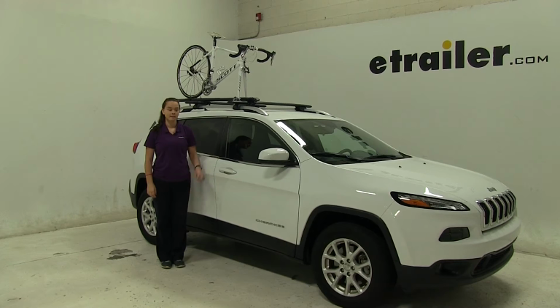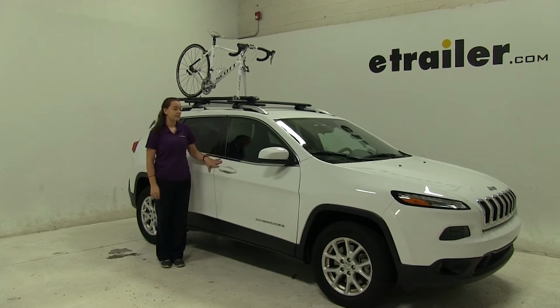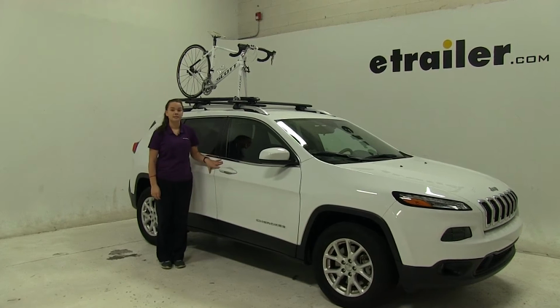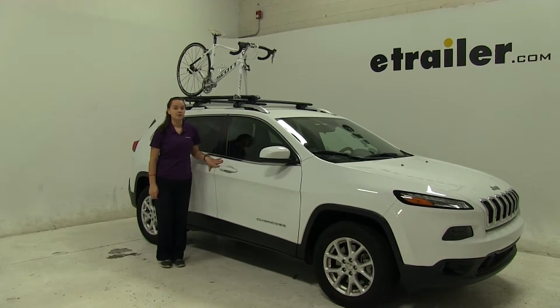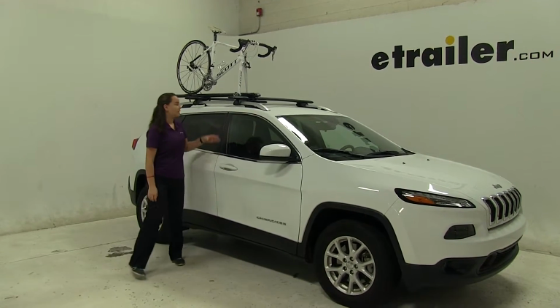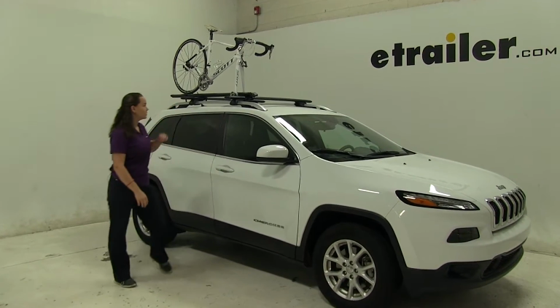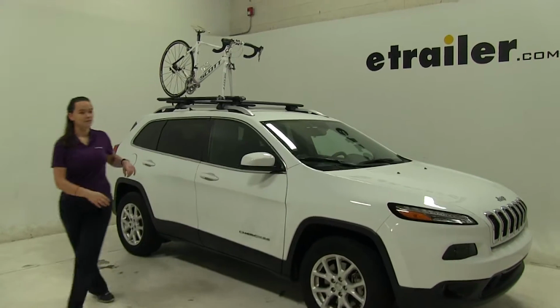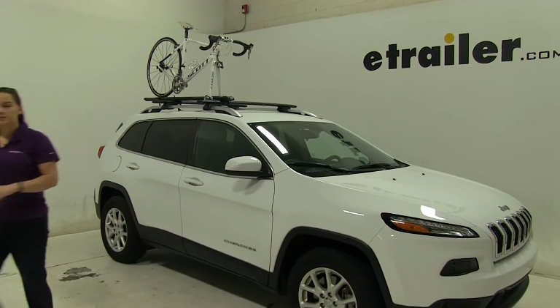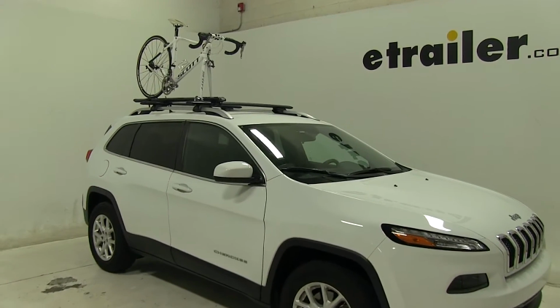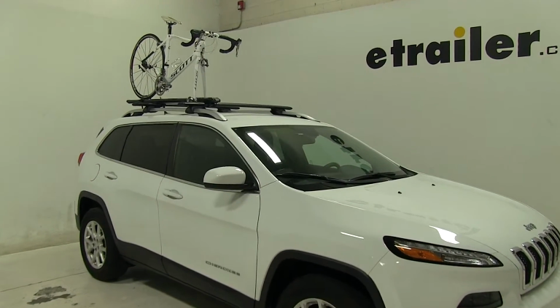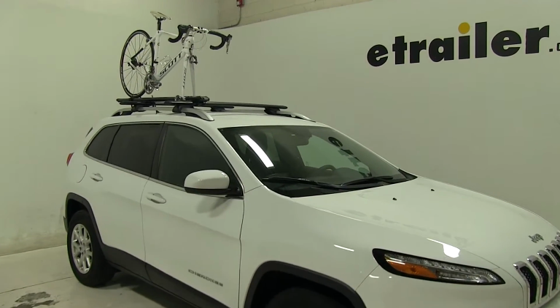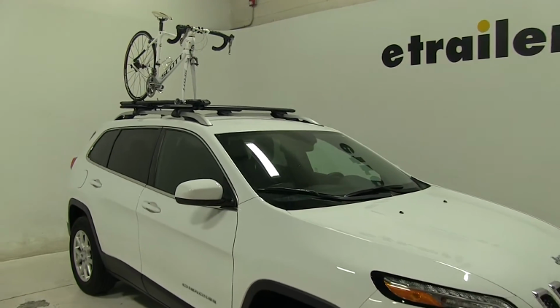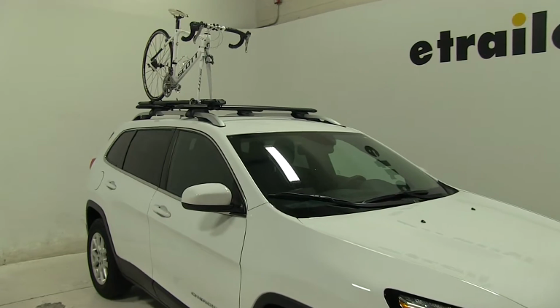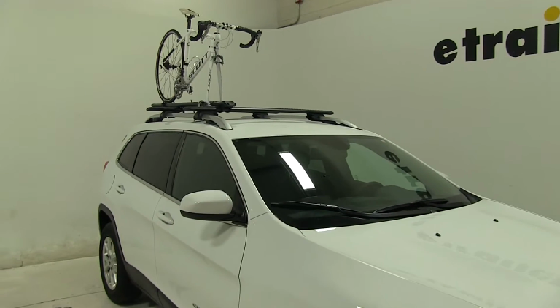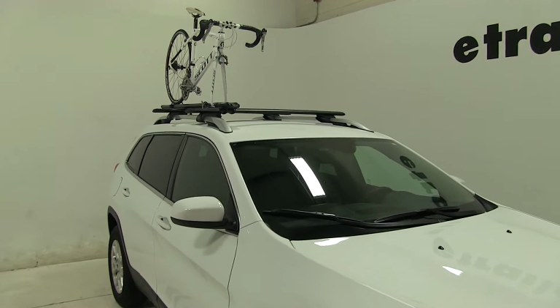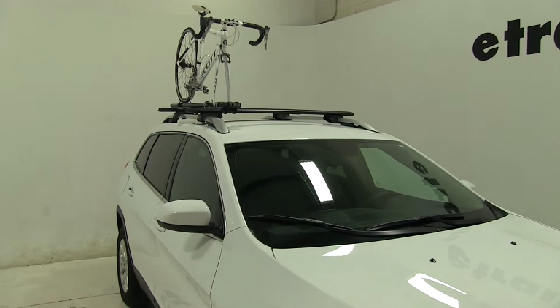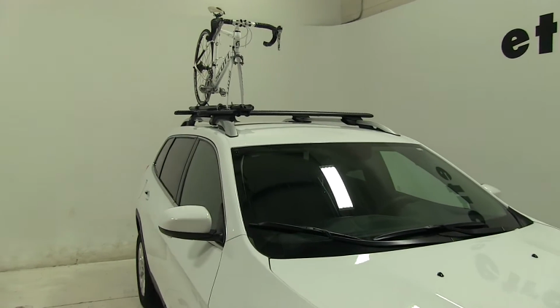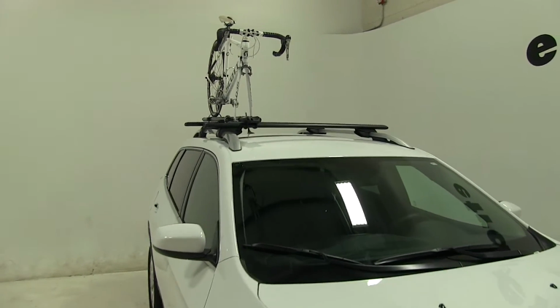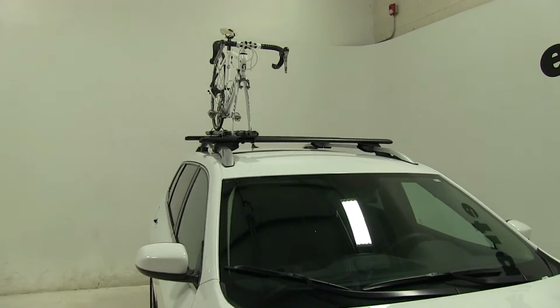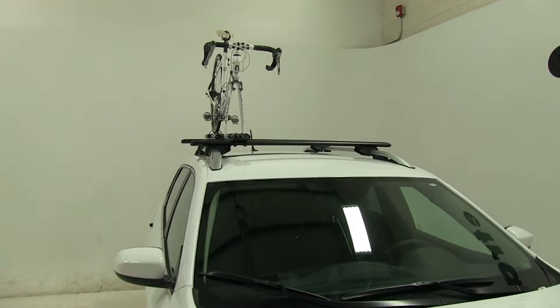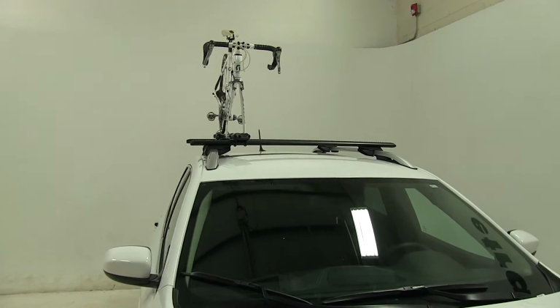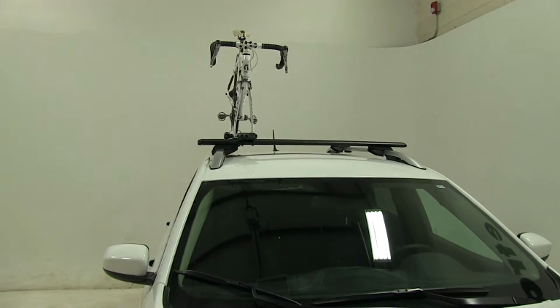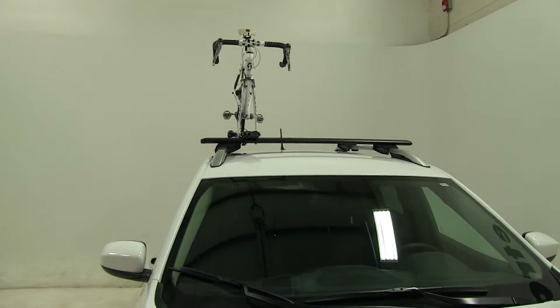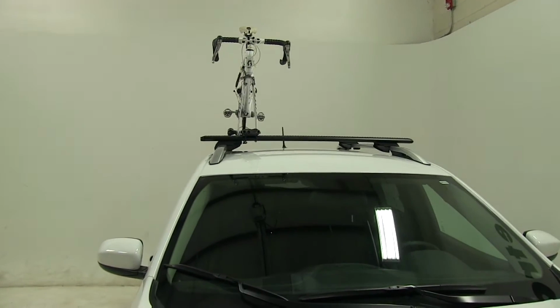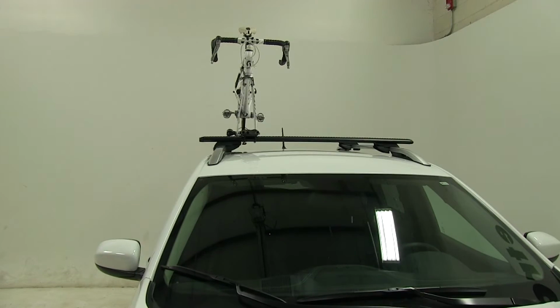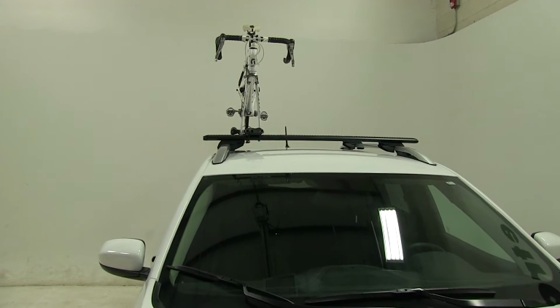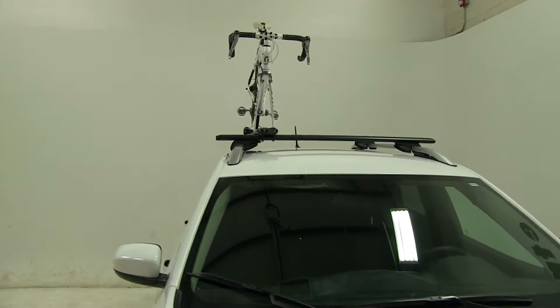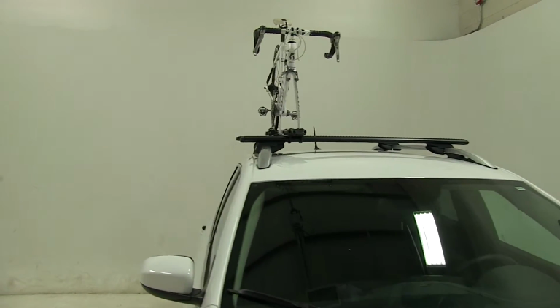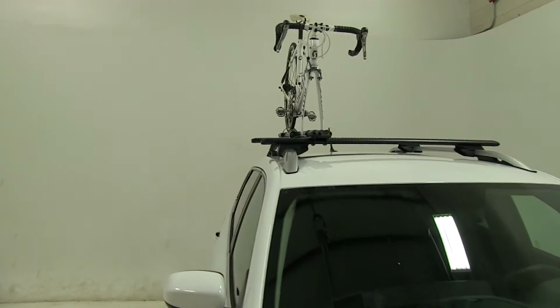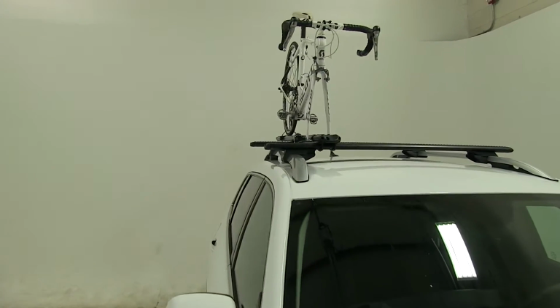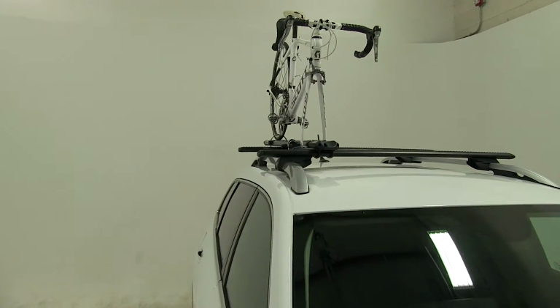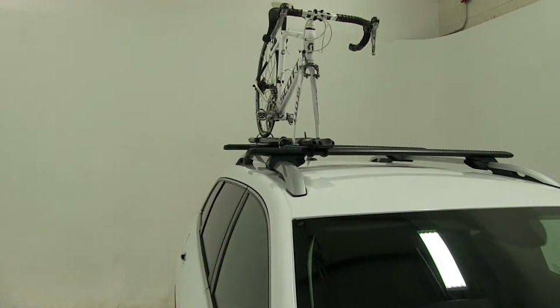Today on our 2016 Jeep Cherokee, we're doing a test fit of the Kuat Trio Roof Mounted Bike Rack. That part number is TR02. Now we already have our bike secured down, and we're first going to show you how we do that and then we'll go over some features.